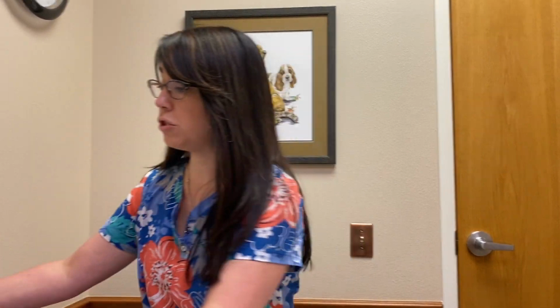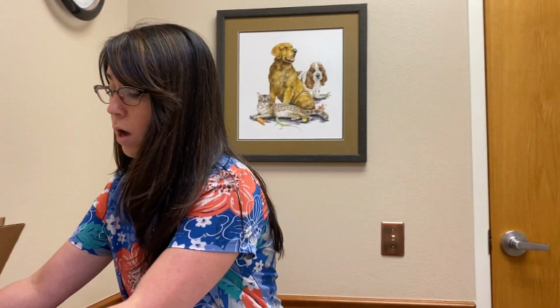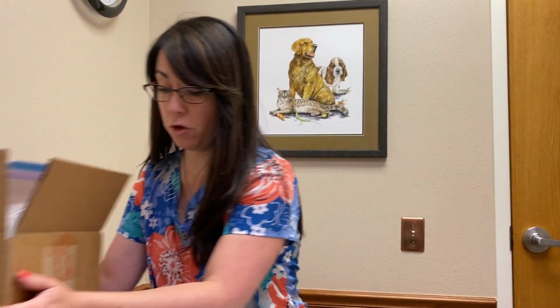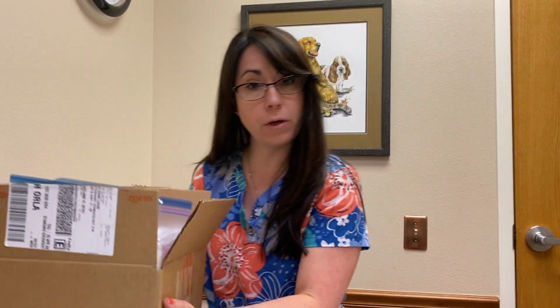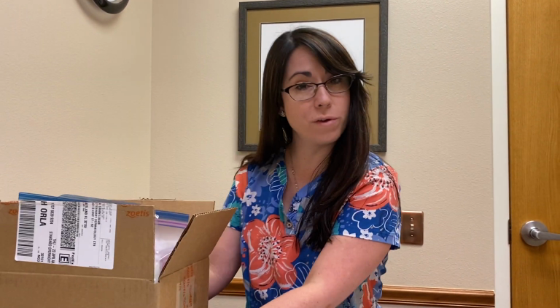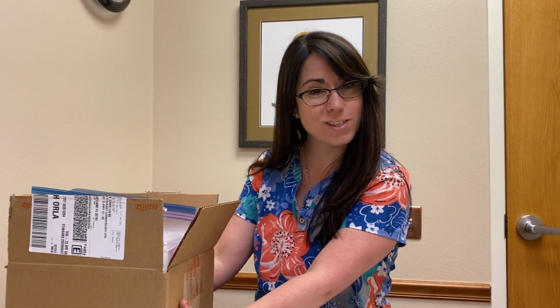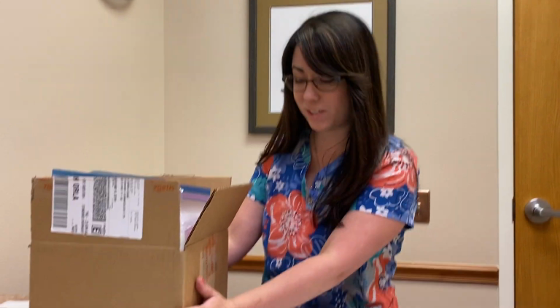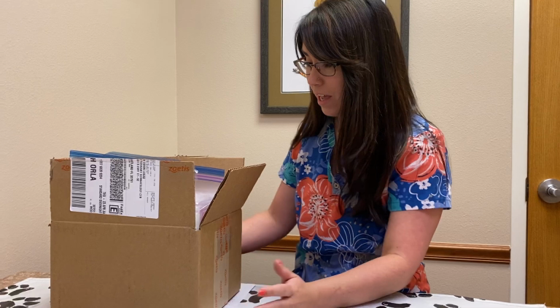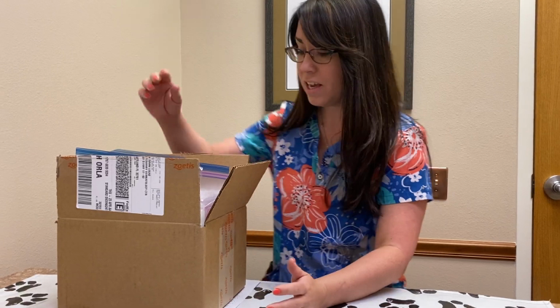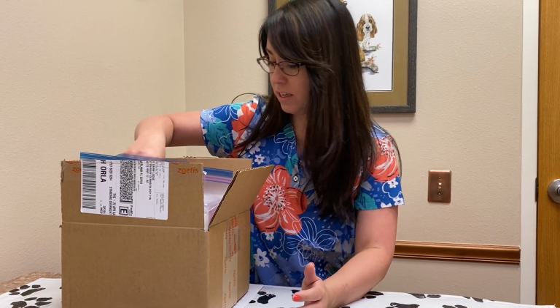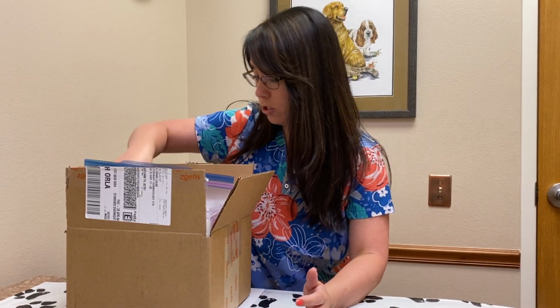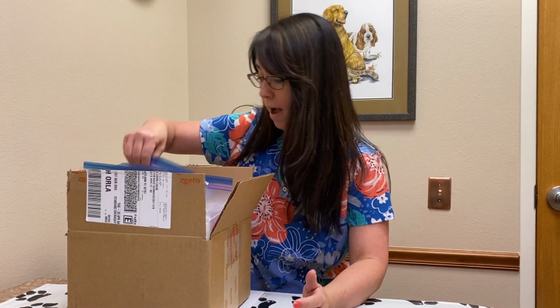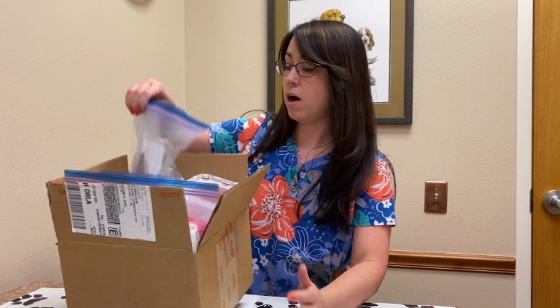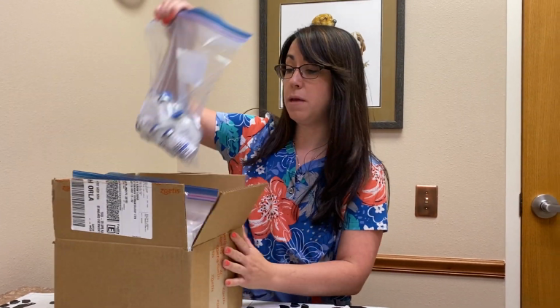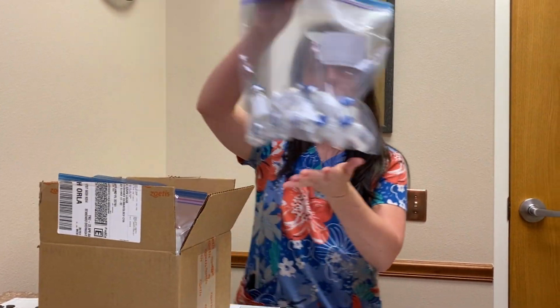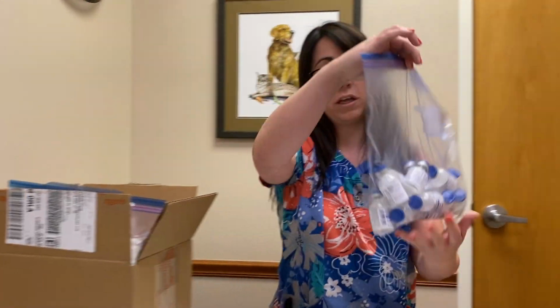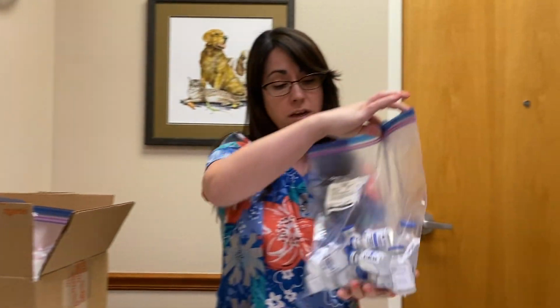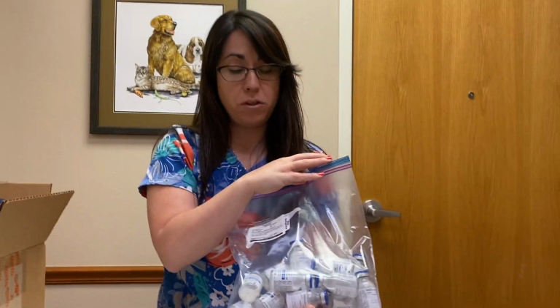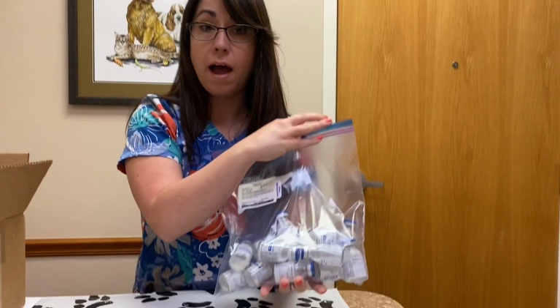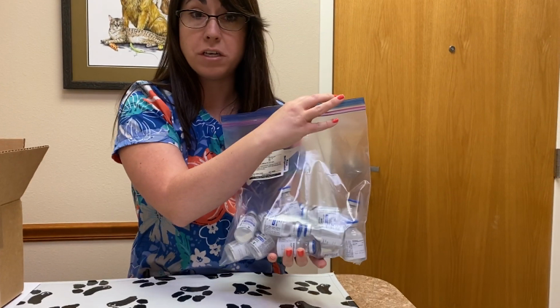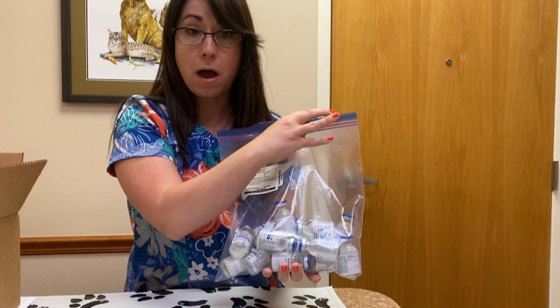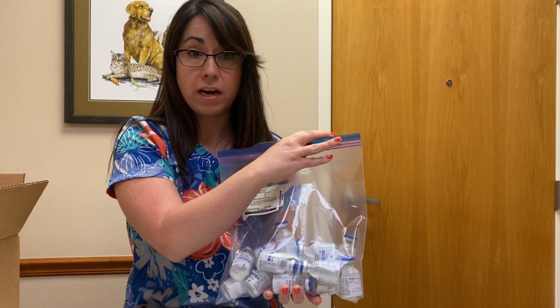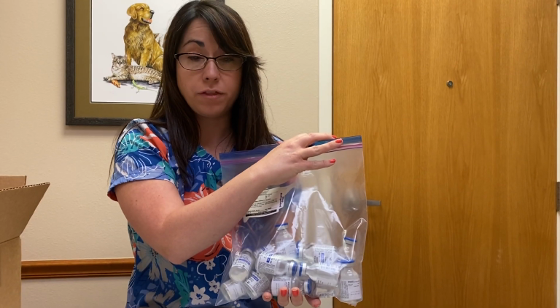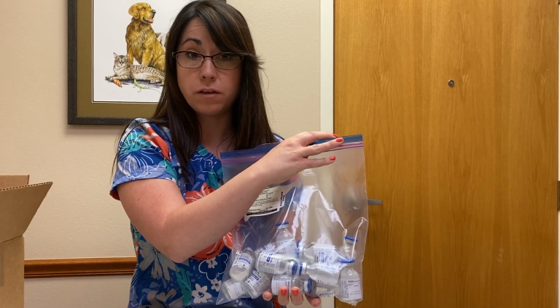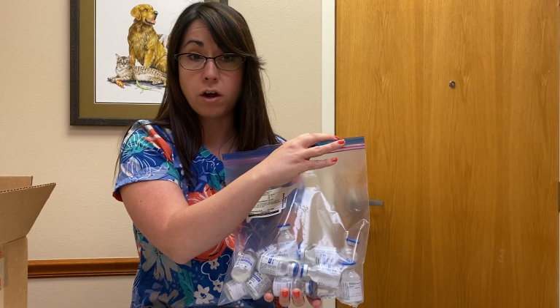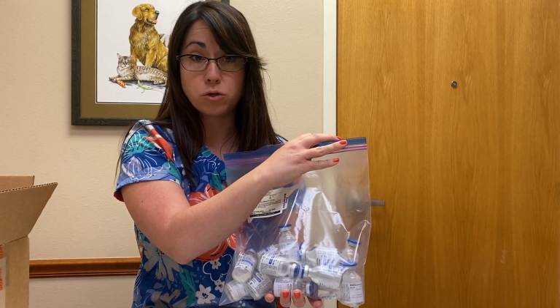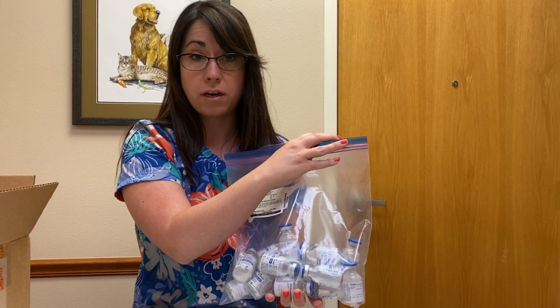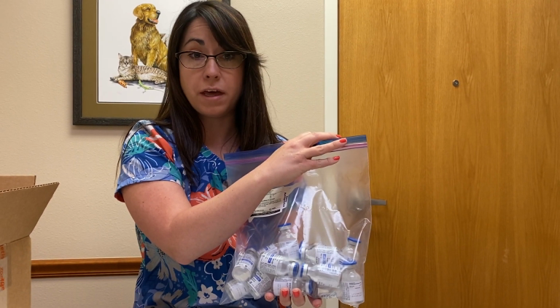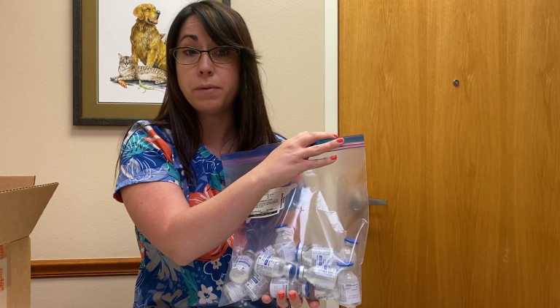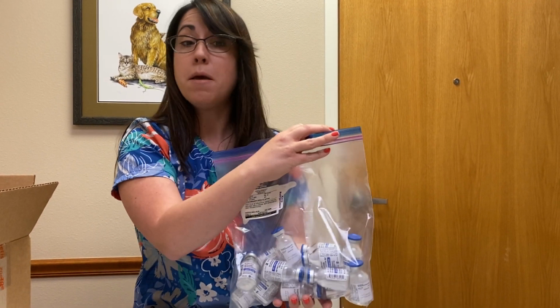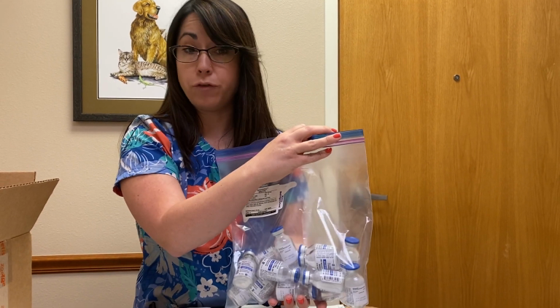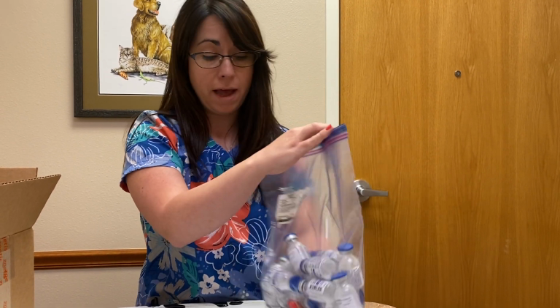You're probably going home with a box that looks like this. It is going to have the bottles of liquid. You'll have a different amount varying on the size of your dog and the prescription that has been made for your pet.